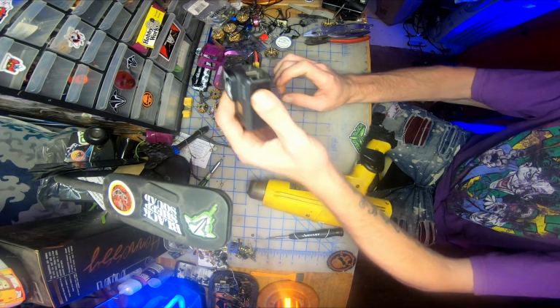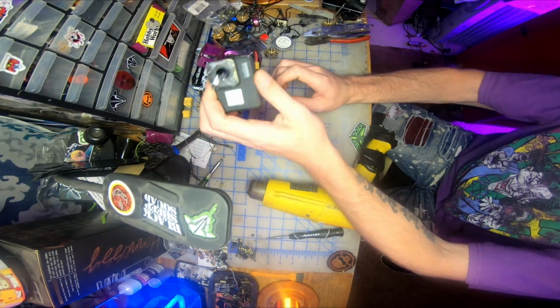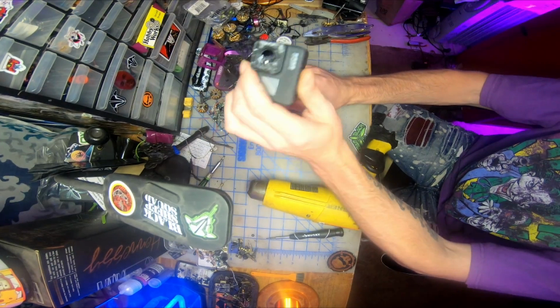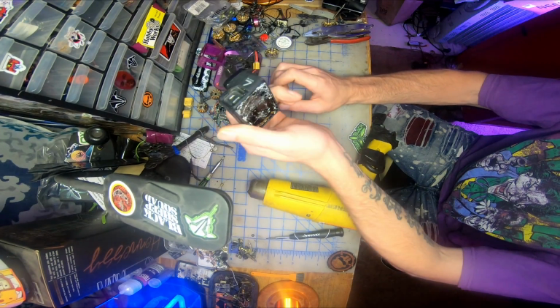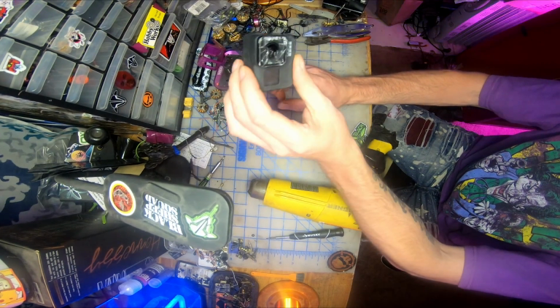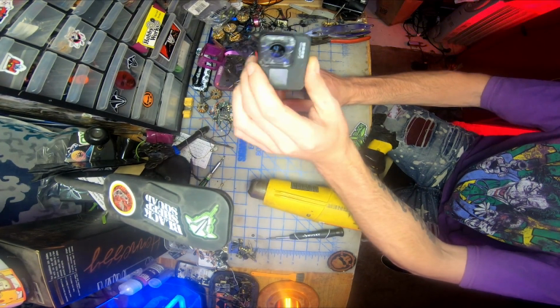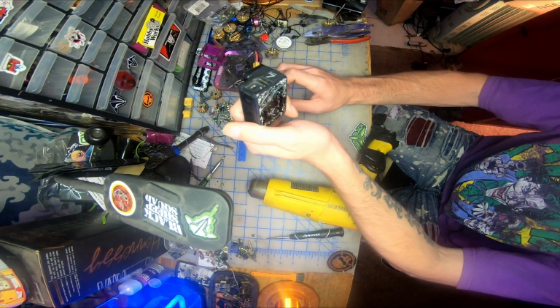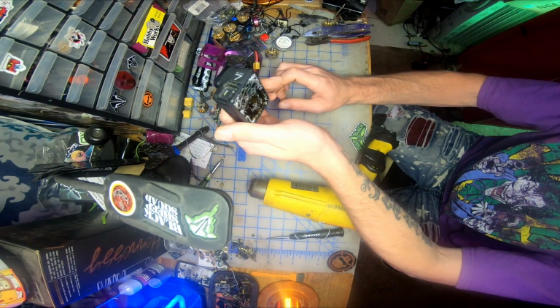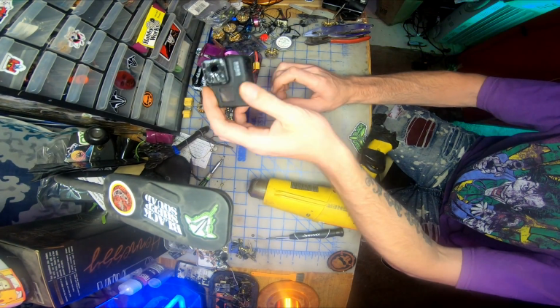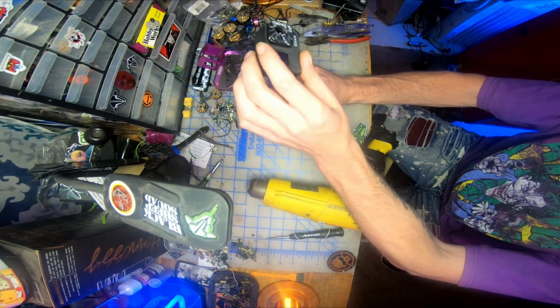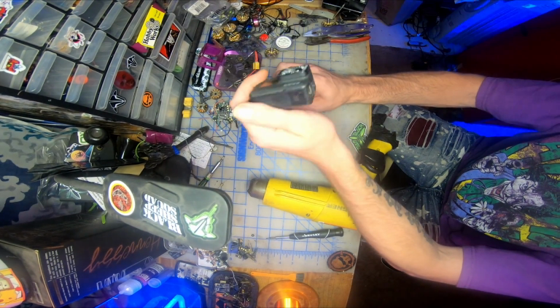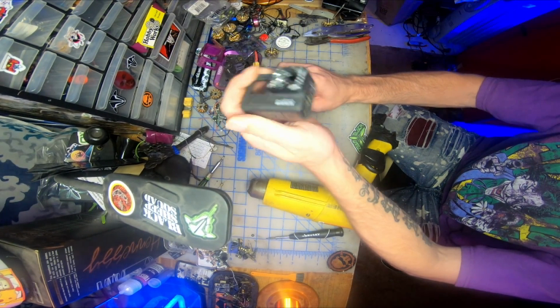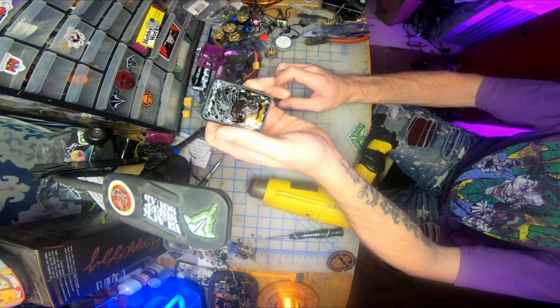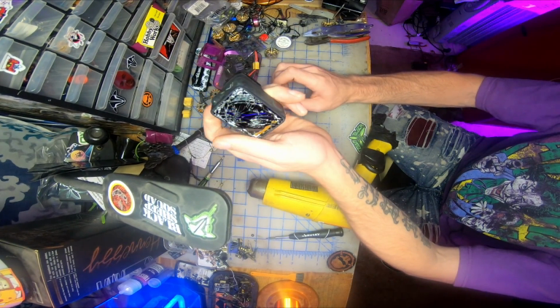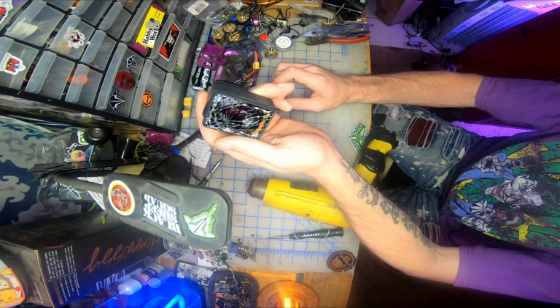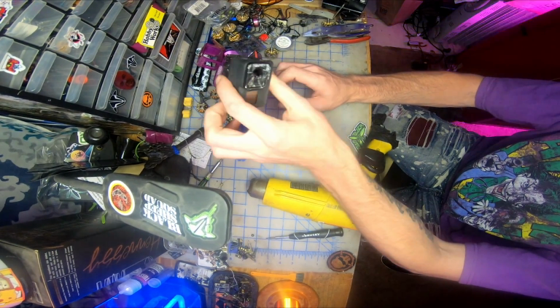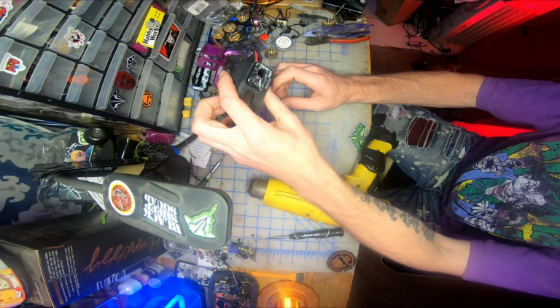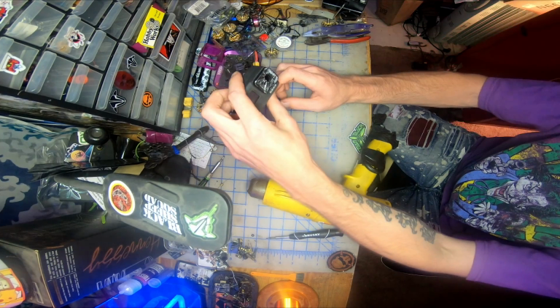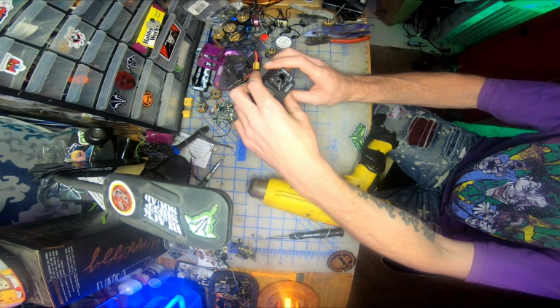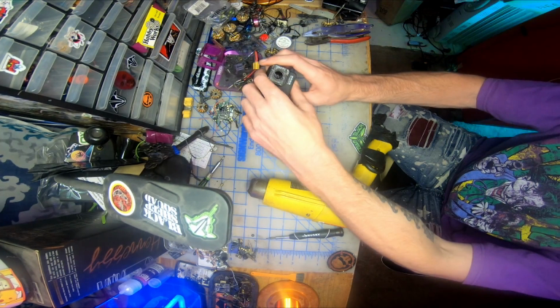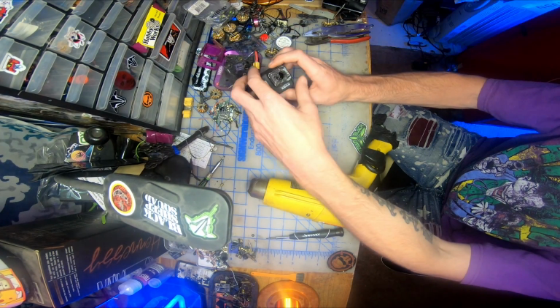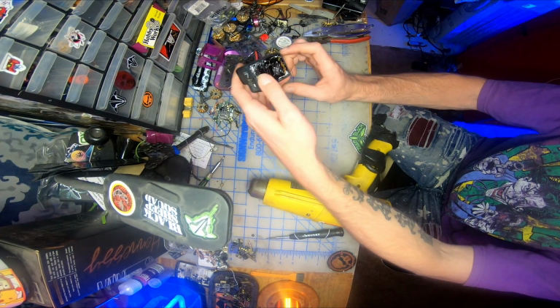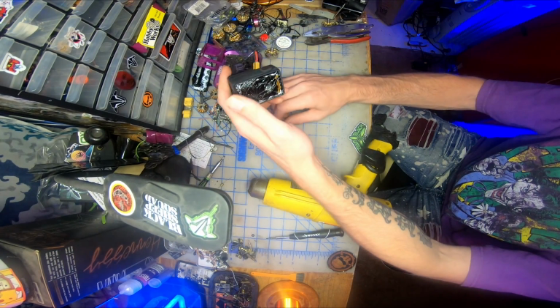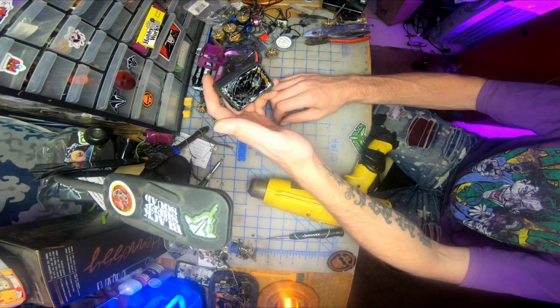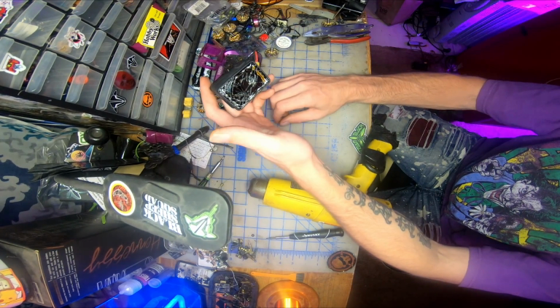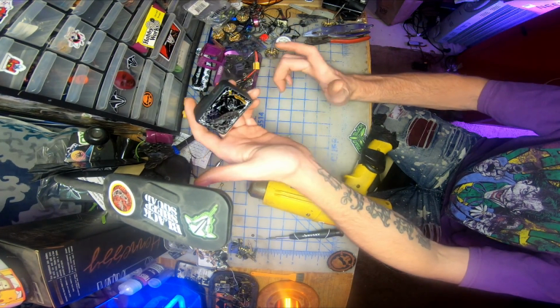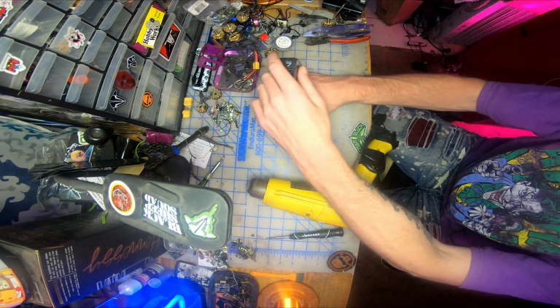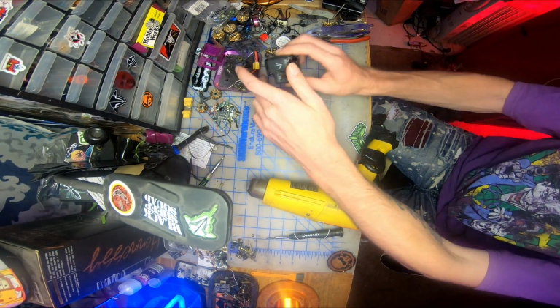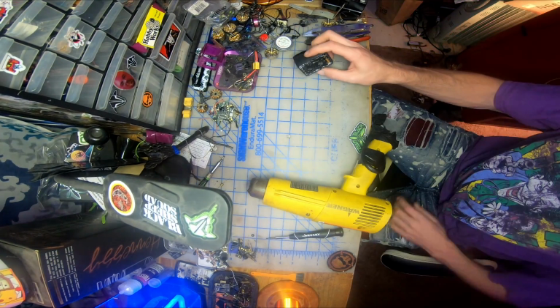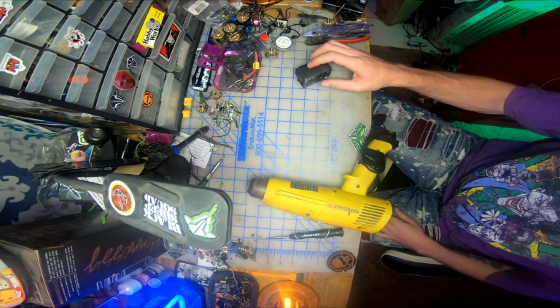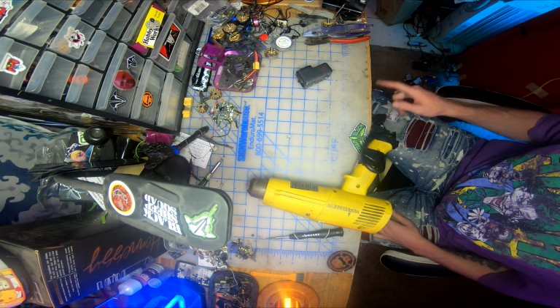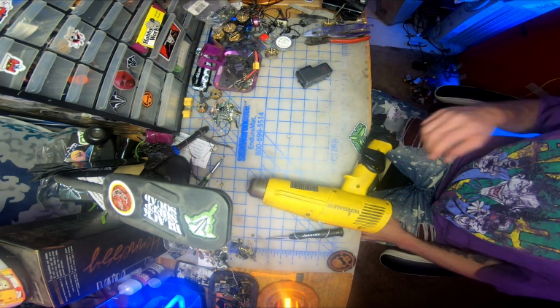You ever crash a drone, hit a tree, trying to do that epic dive gap that you've been eyeing up, and GoPro ends up like this, and Best Buy don't want to change it for you. So what do you do? Well, stay tuned.